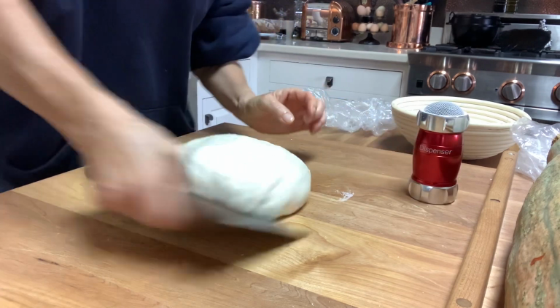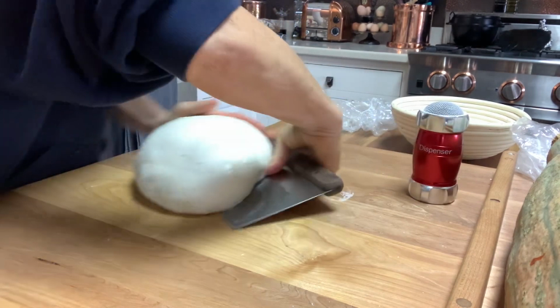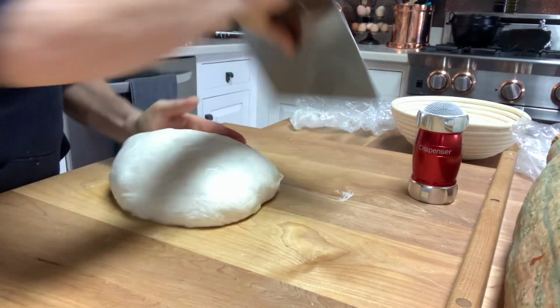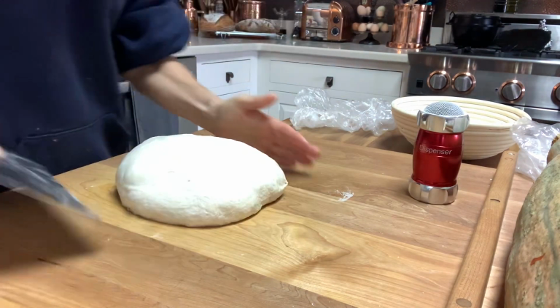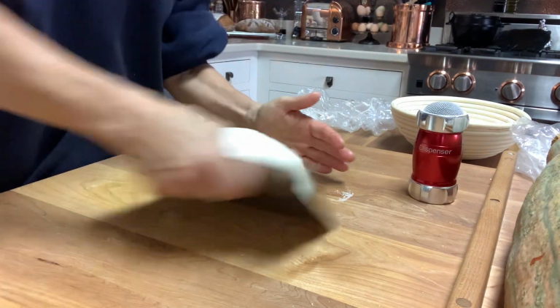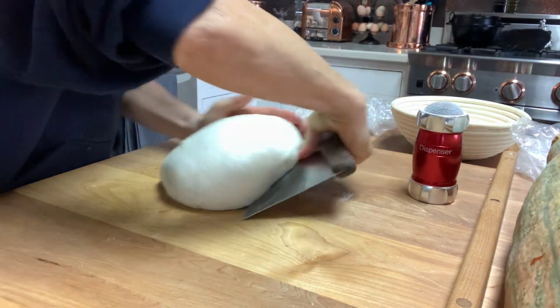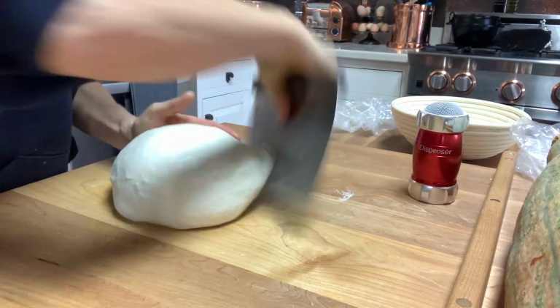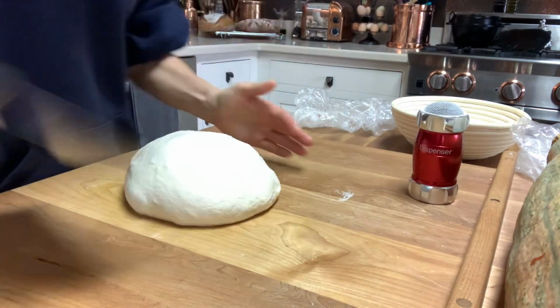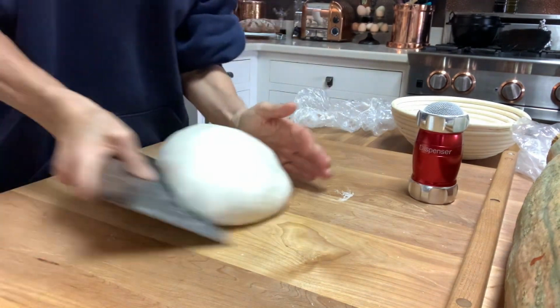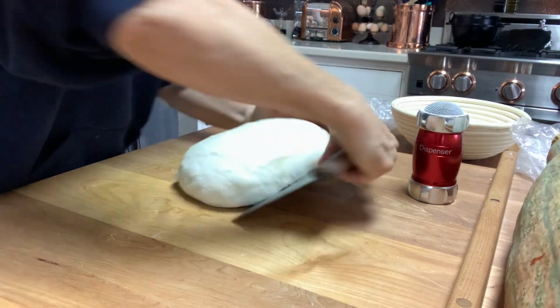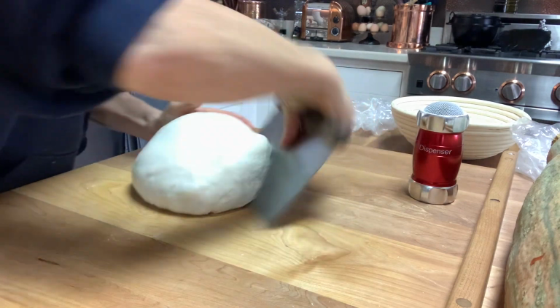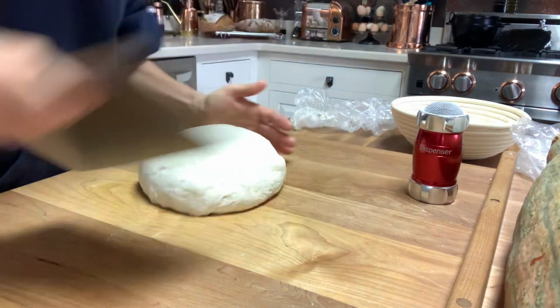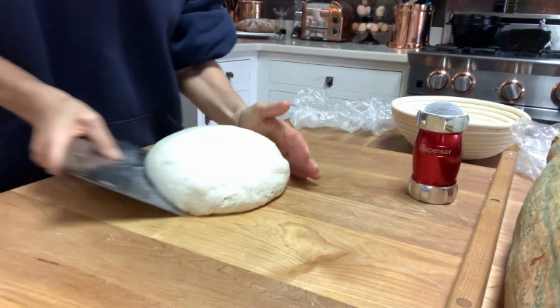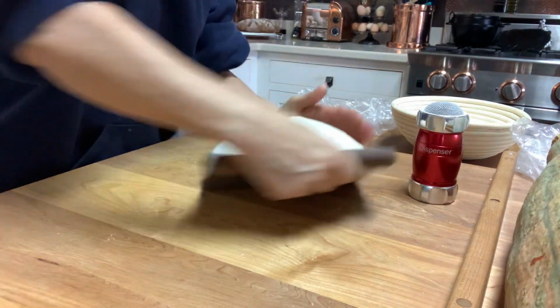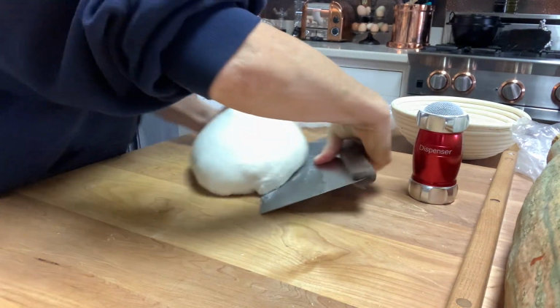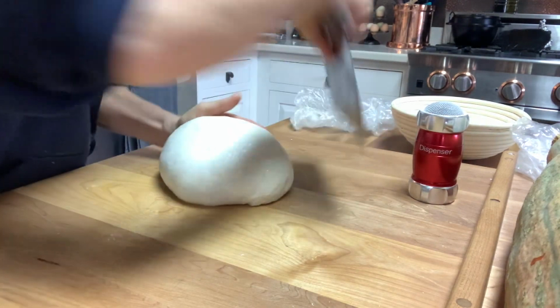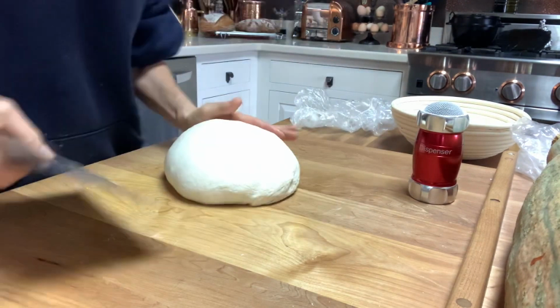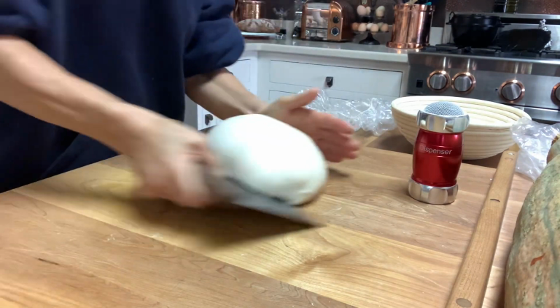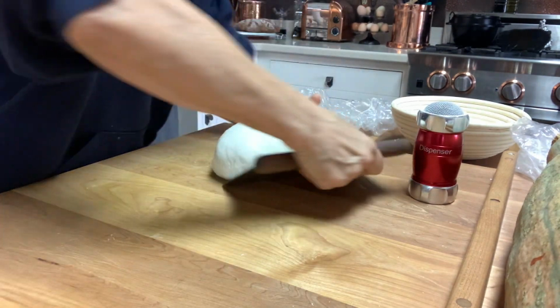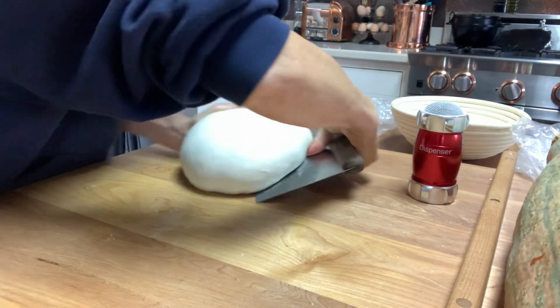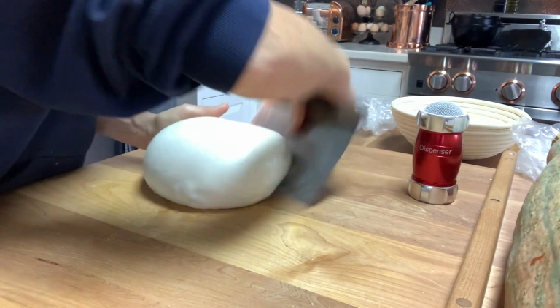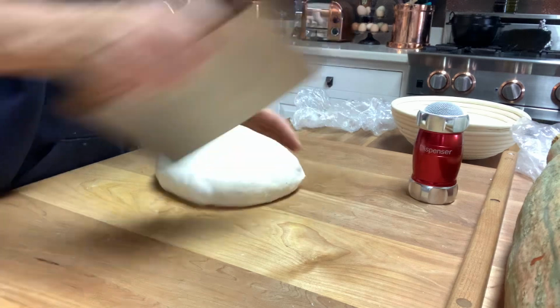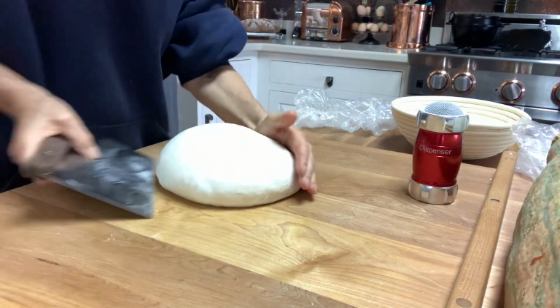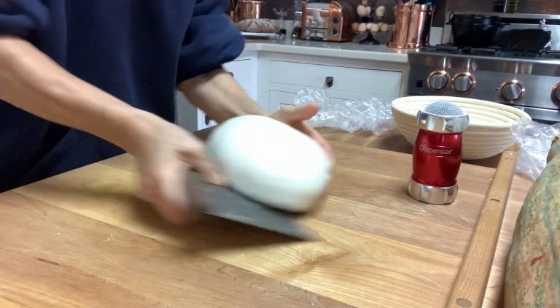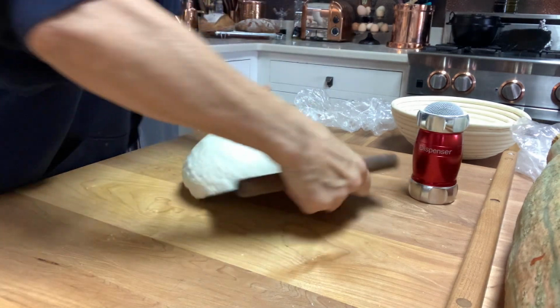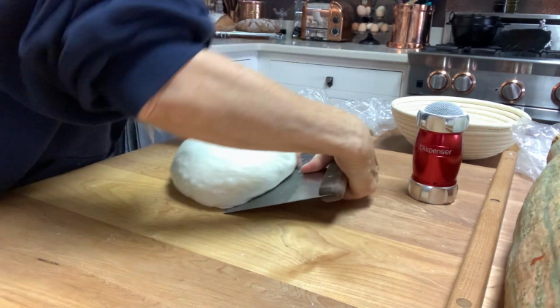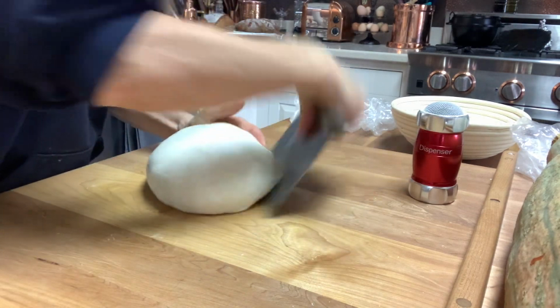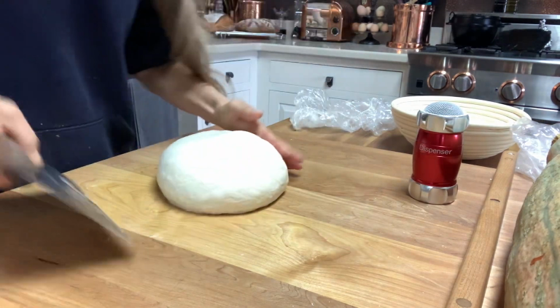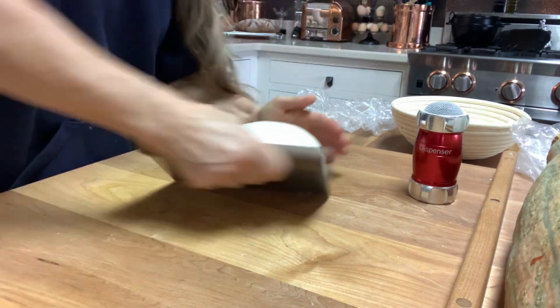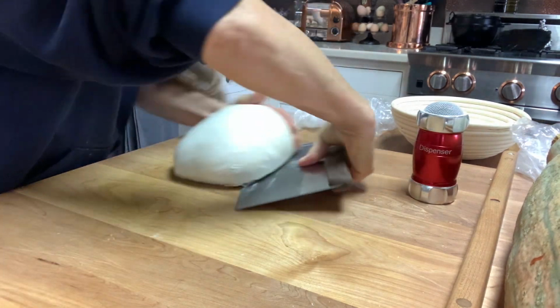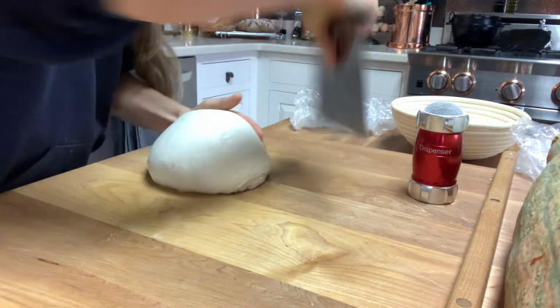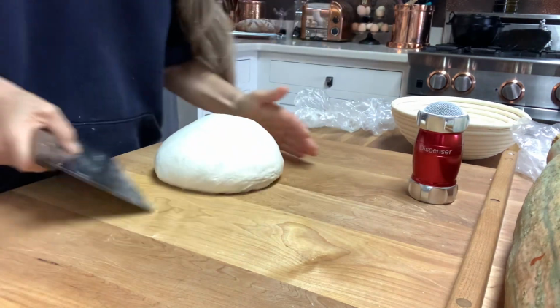You're going to want to sprinkle with white rice flour until you get used to this, because it'll stick and gum and you'll want to cry. It takes practice to get to where you can do this, but once you get it, you'll have it.